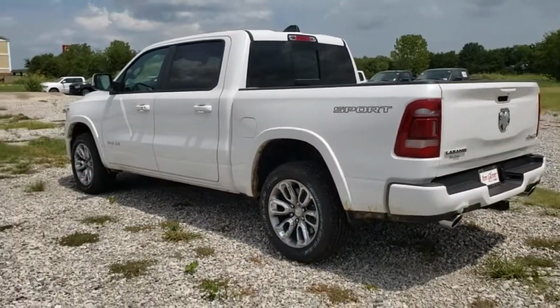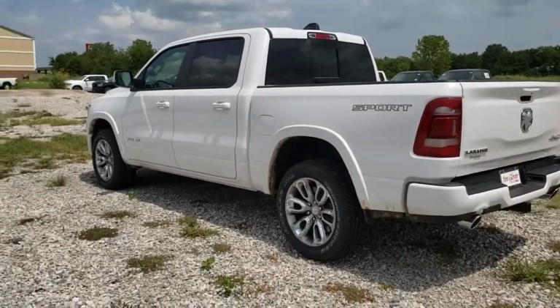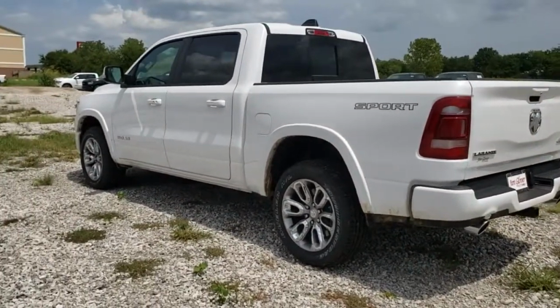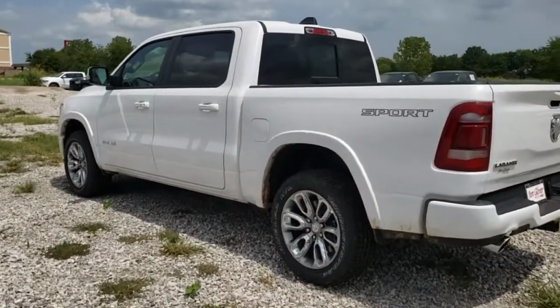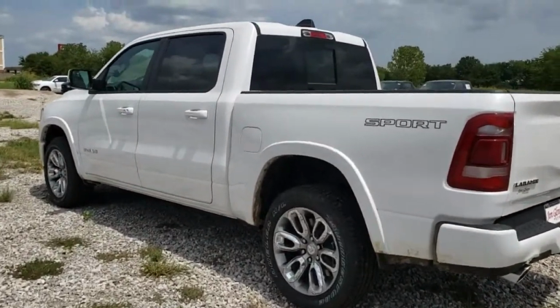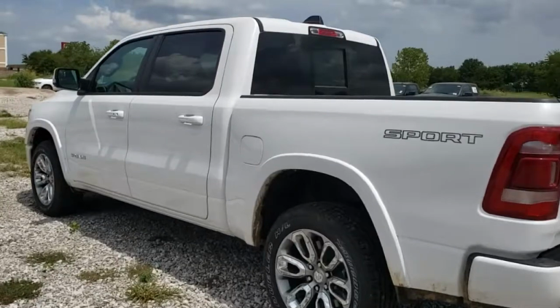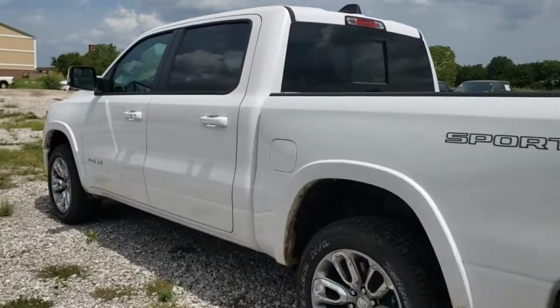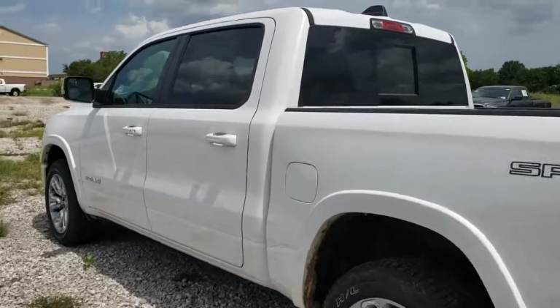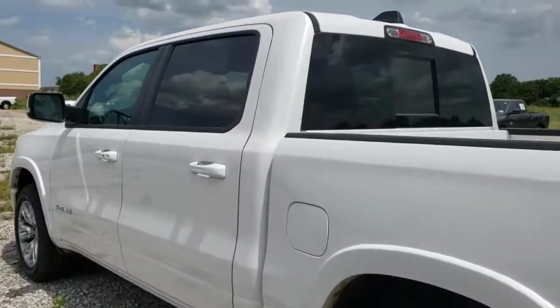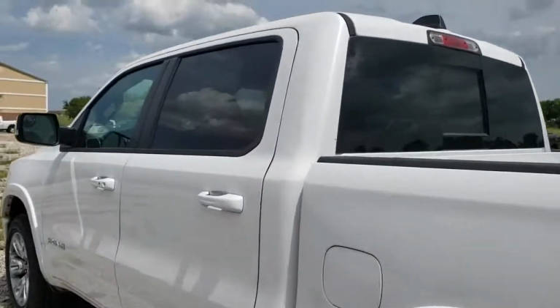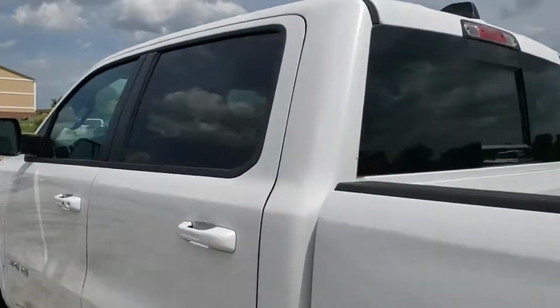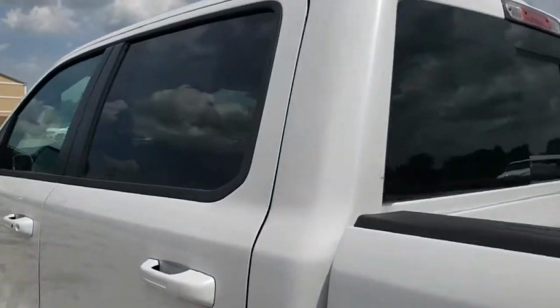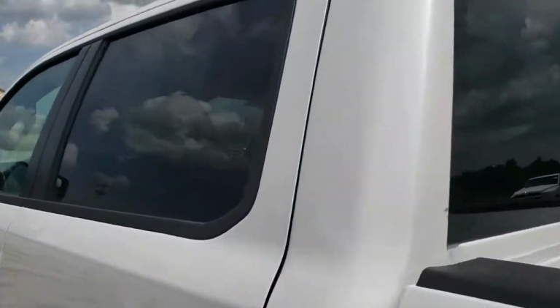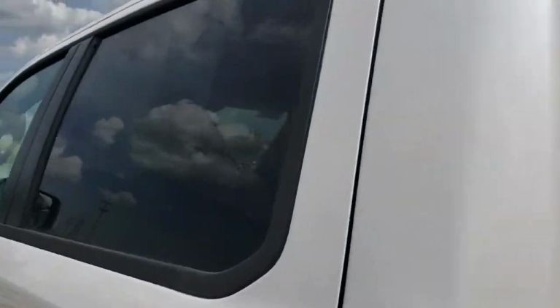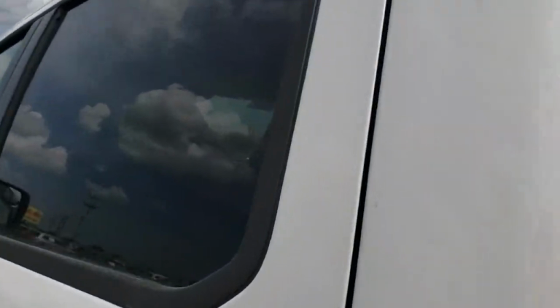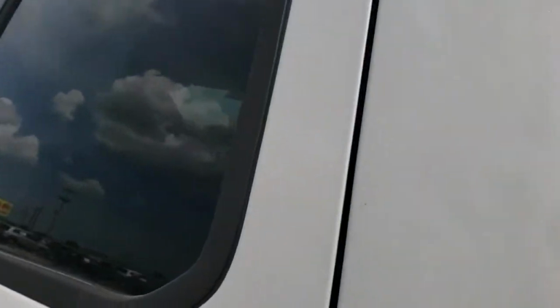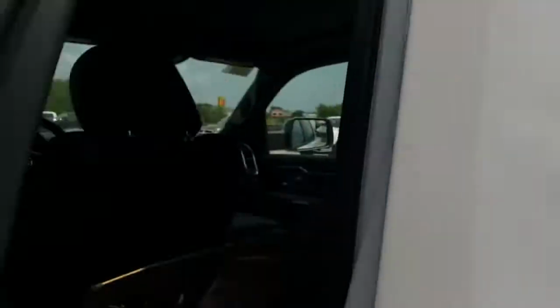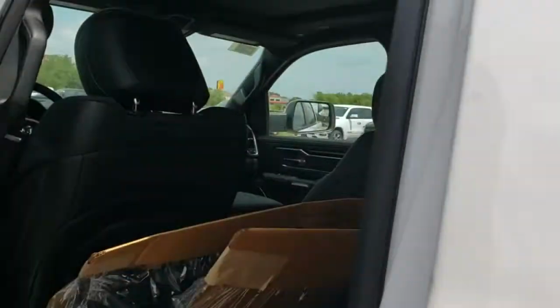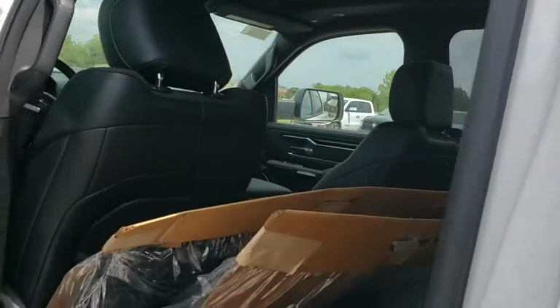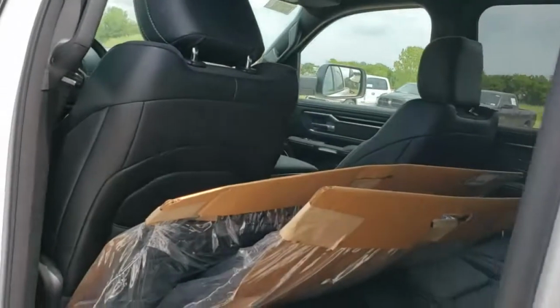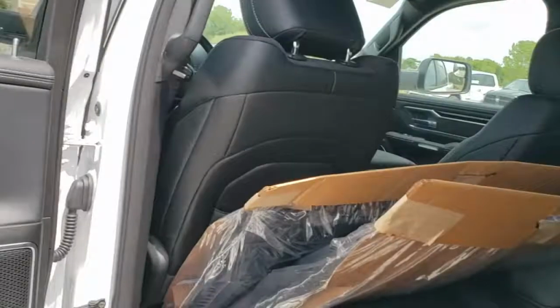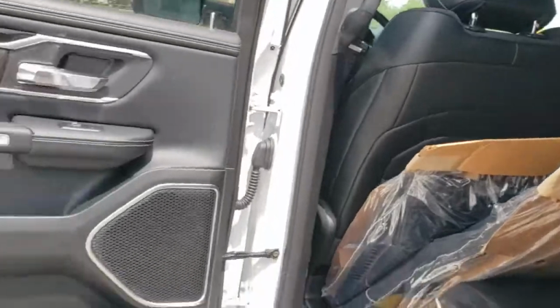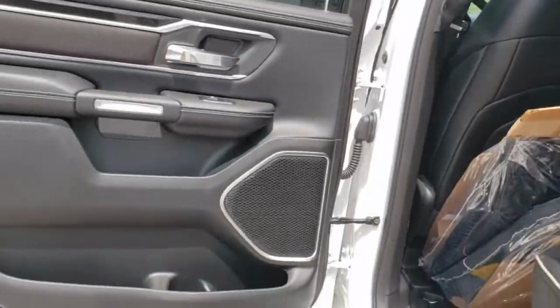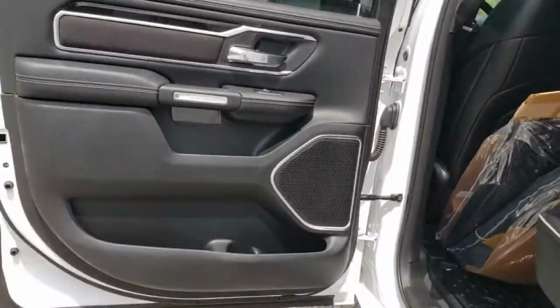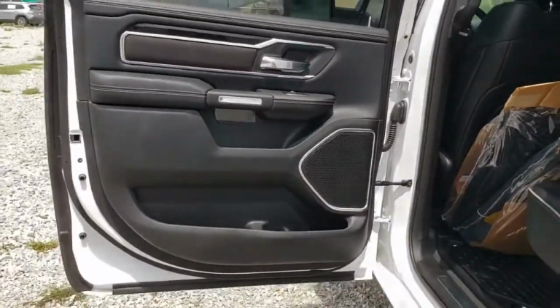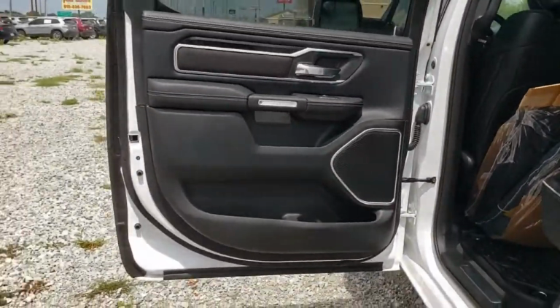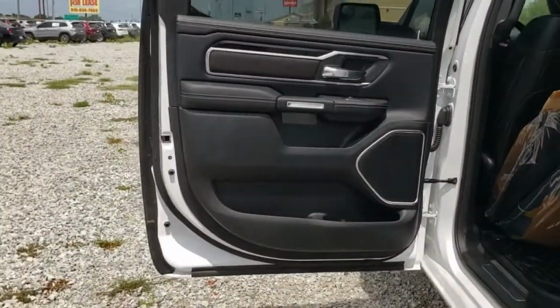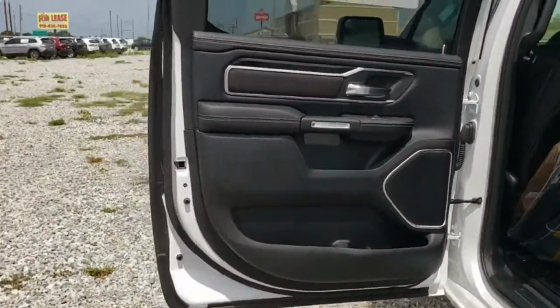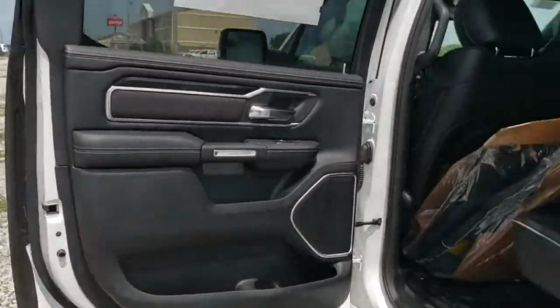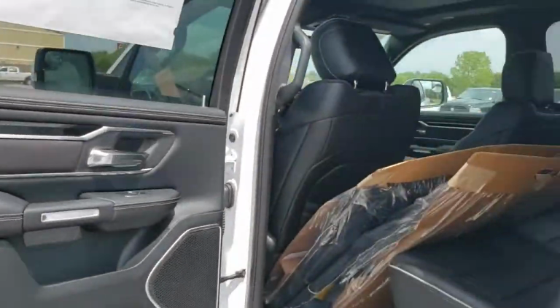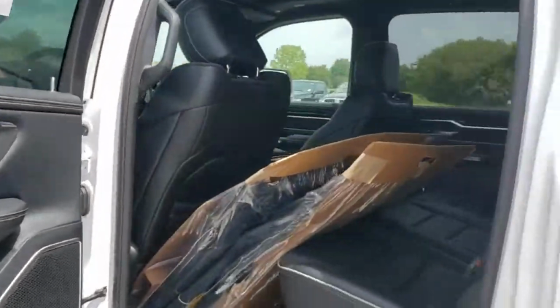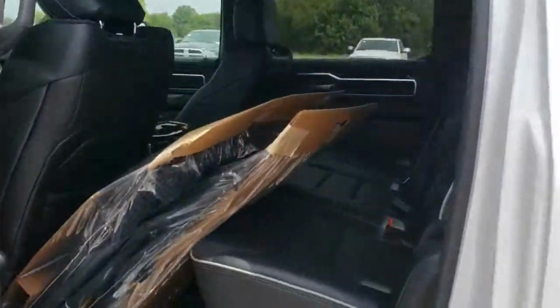Further options include power windows, panic alarm, front all-weather floor mats, and remote keyless entry. This beauty is sure to make you the talk of the neighborhood, so call or drop in for a test drive today.